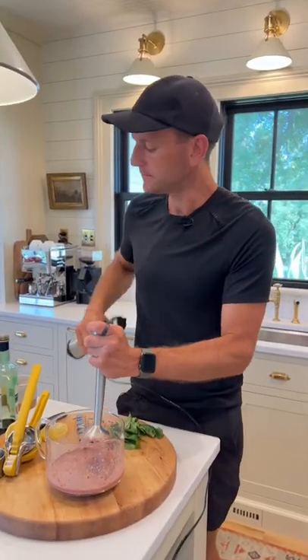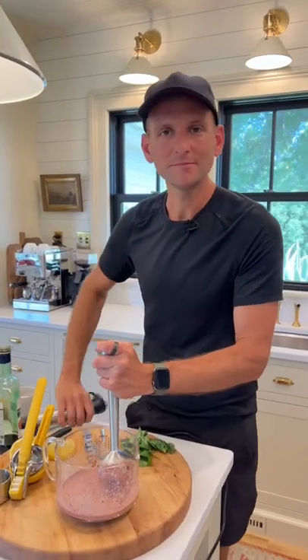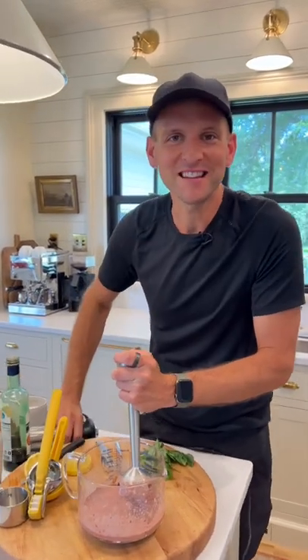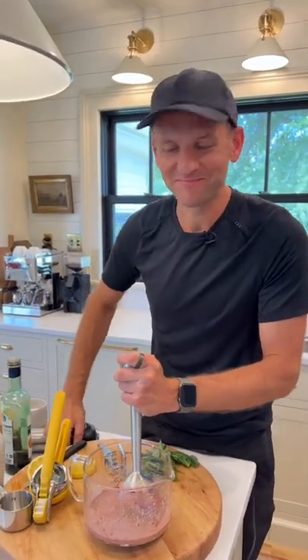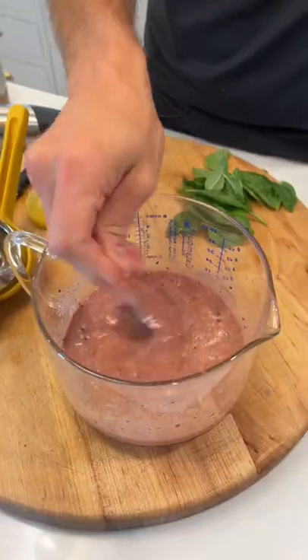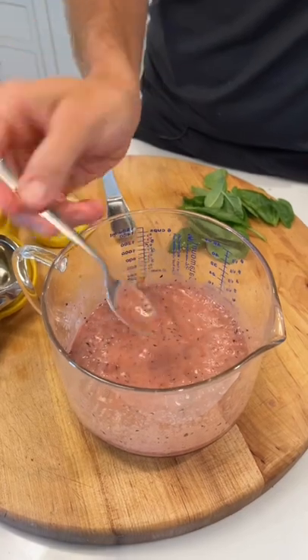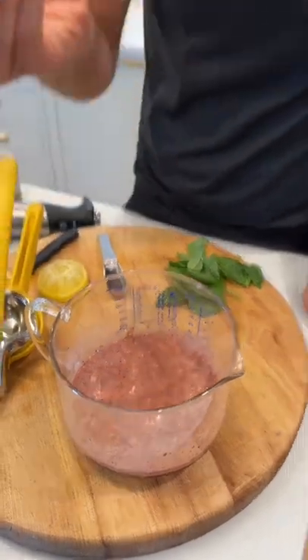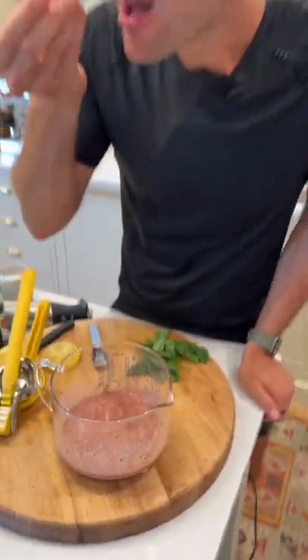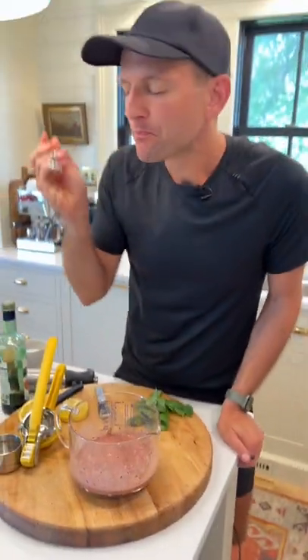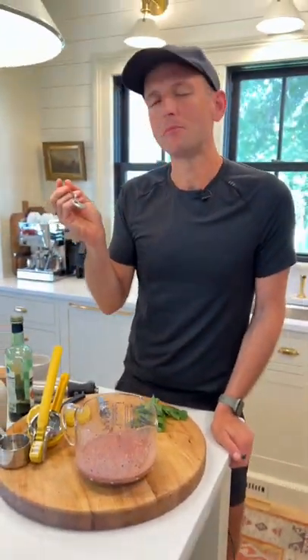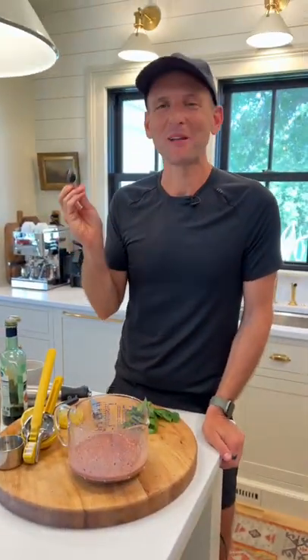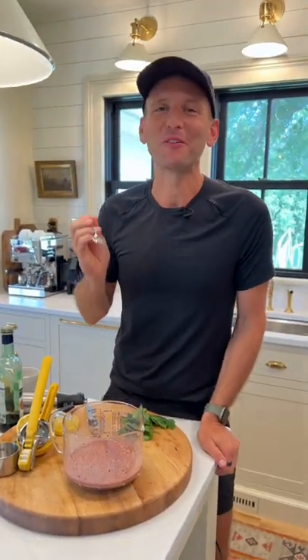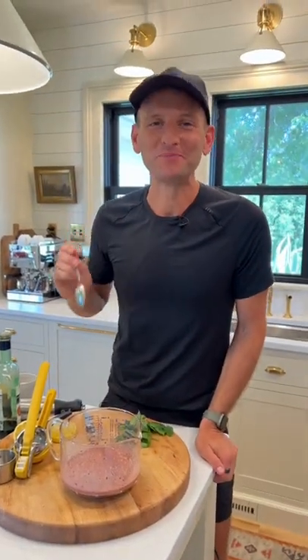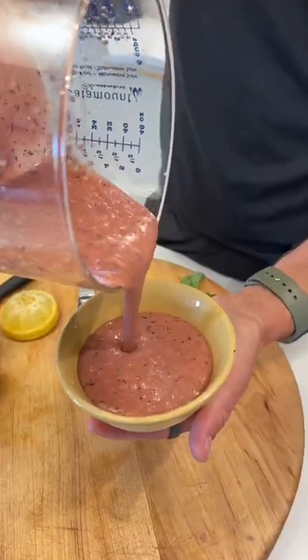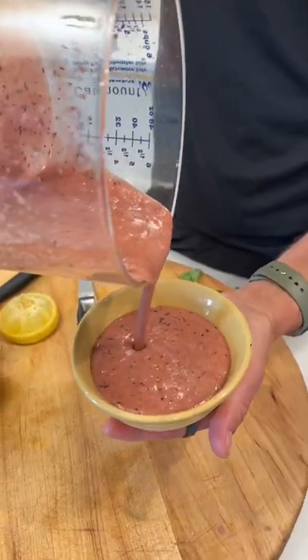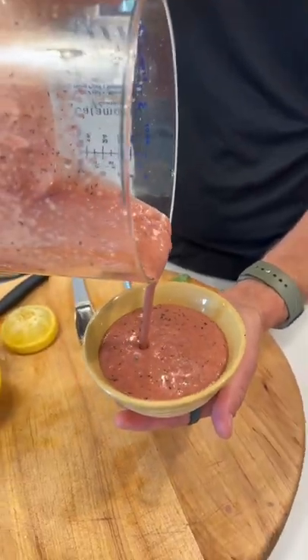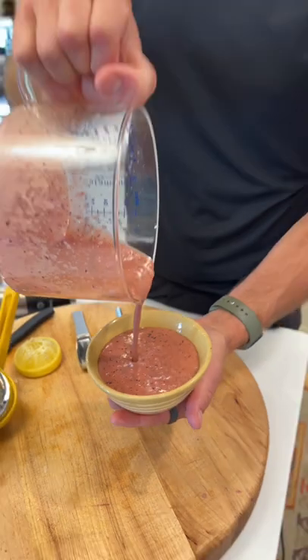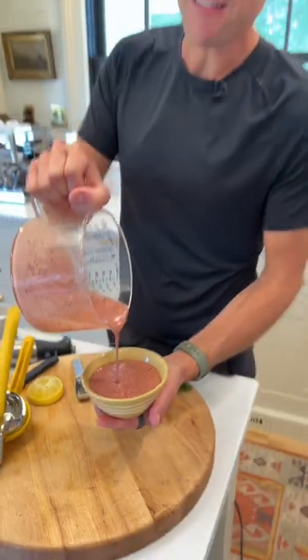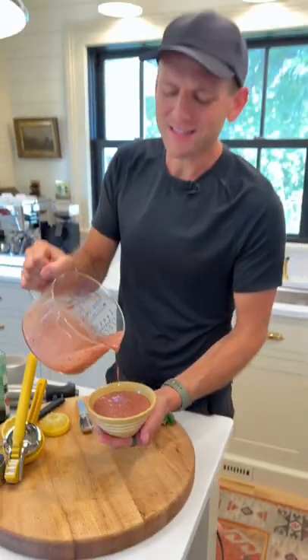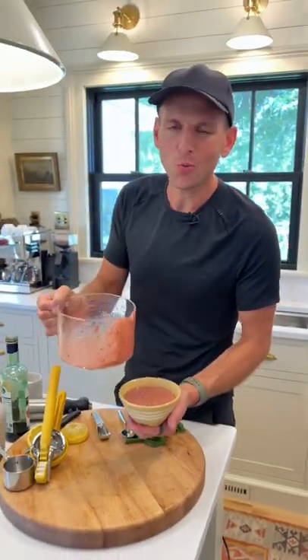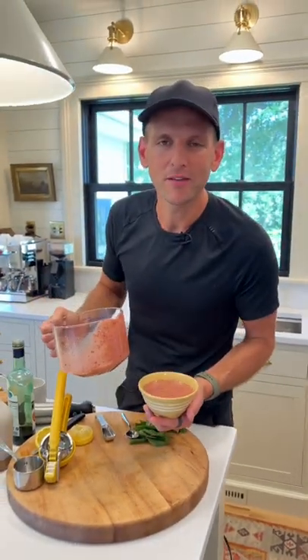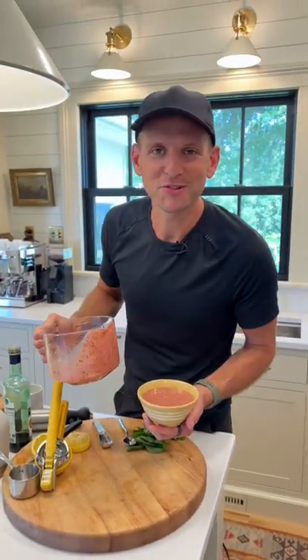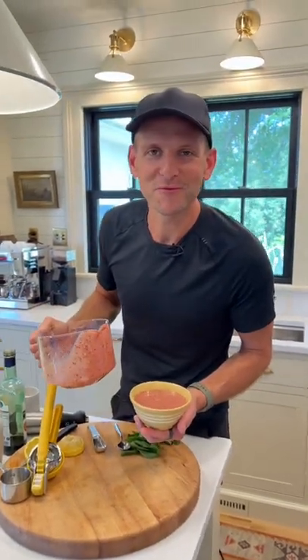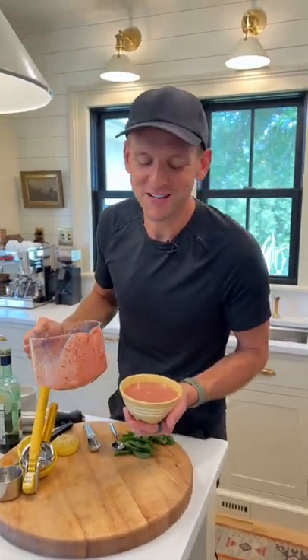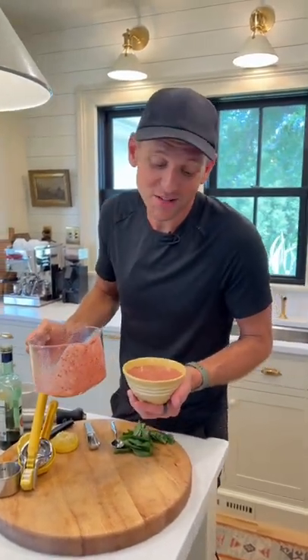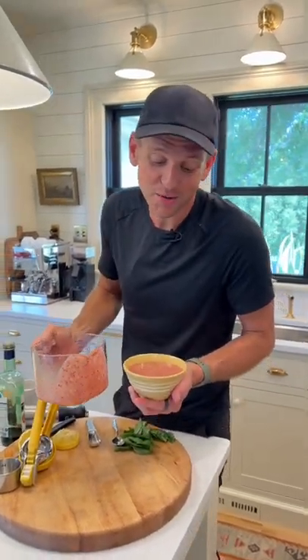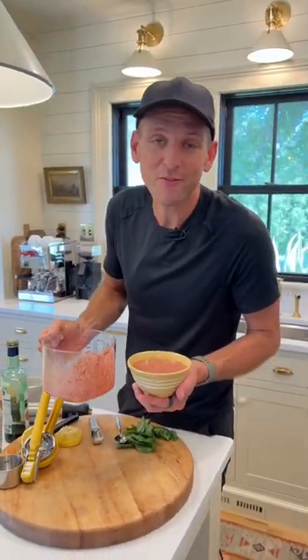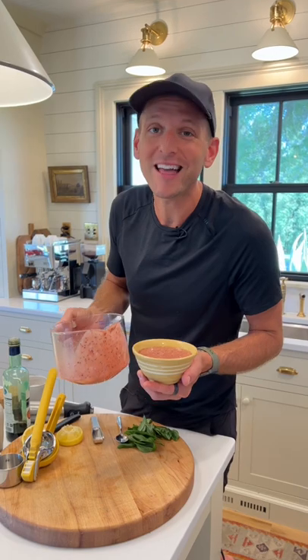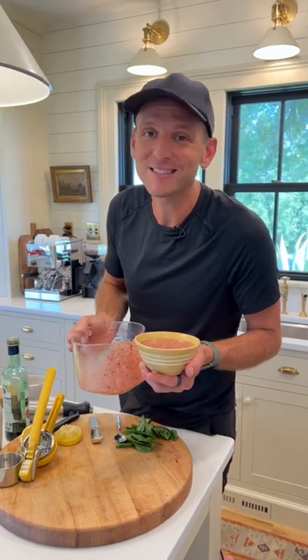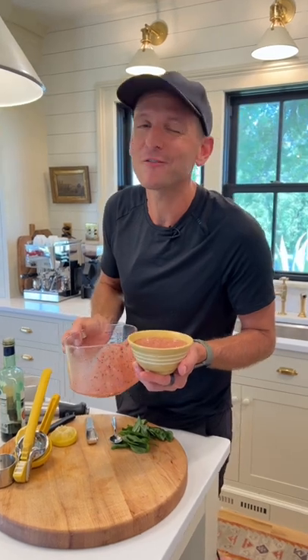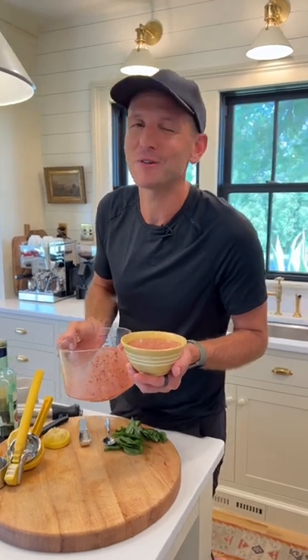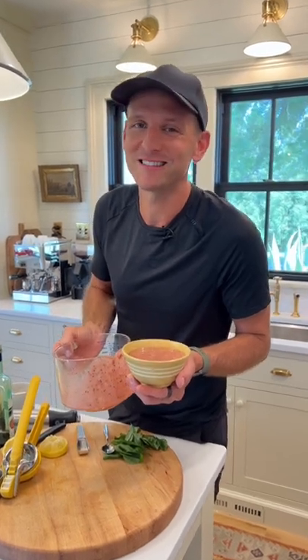Now, let's just taste it. Mmm, that's perfect. You can use this on your favorite salad. Imagine on a salad with peaches, some feta cheese, use it on a grilled meat, whatever you like. This is gonna be your favorite dressing this summer.